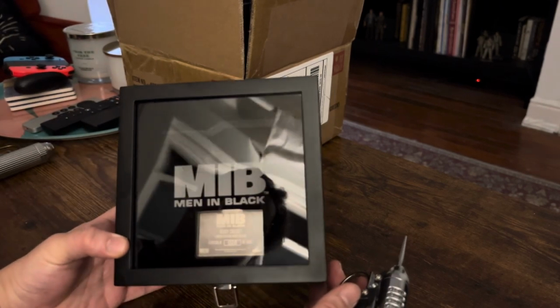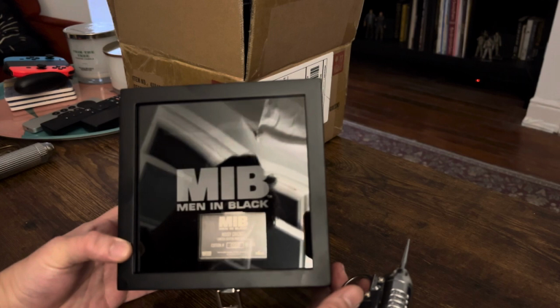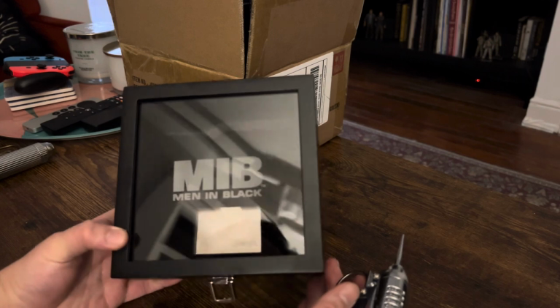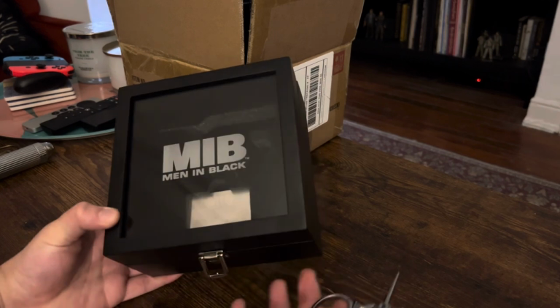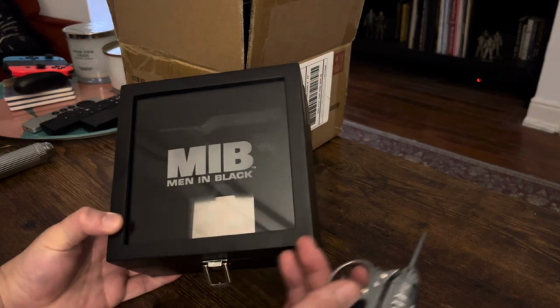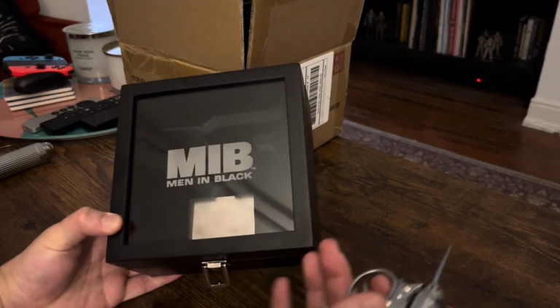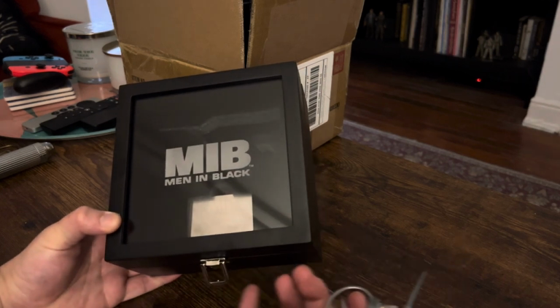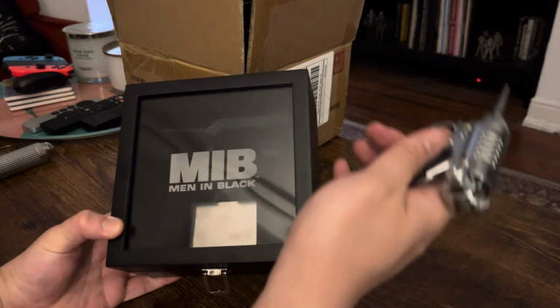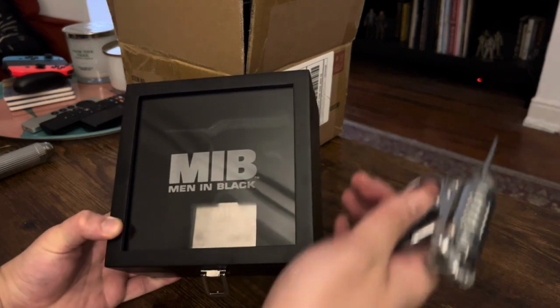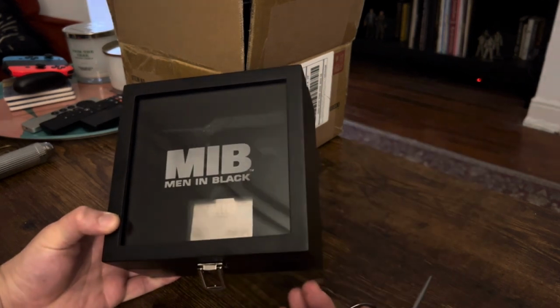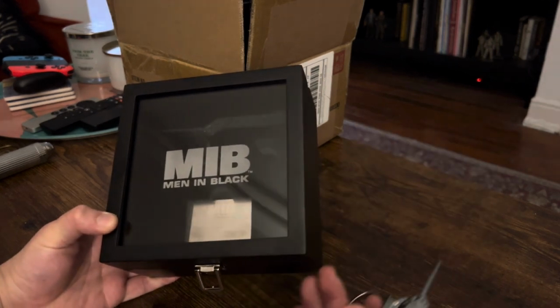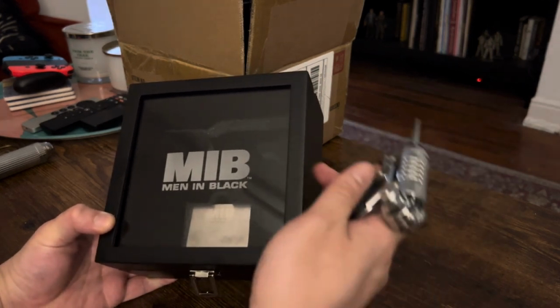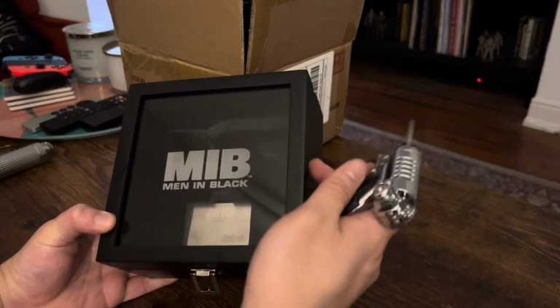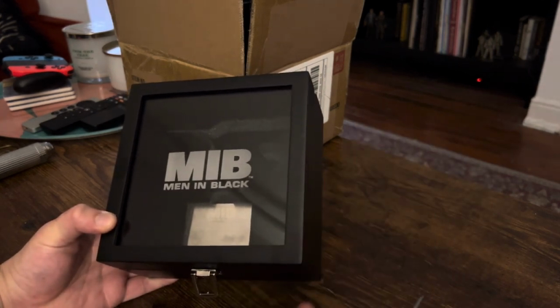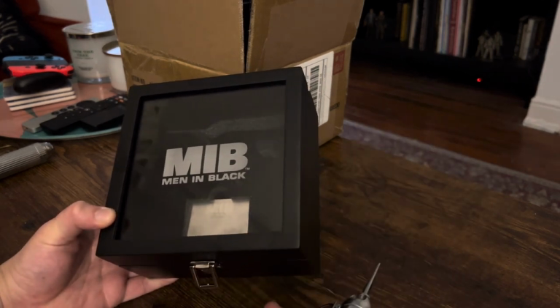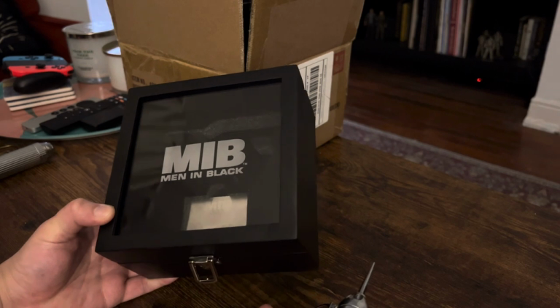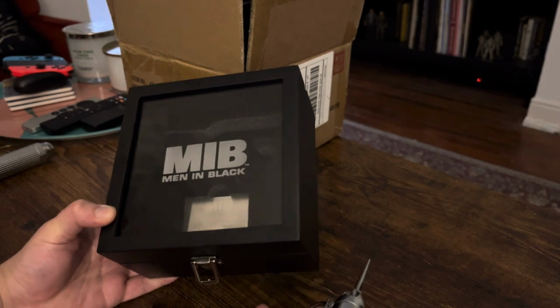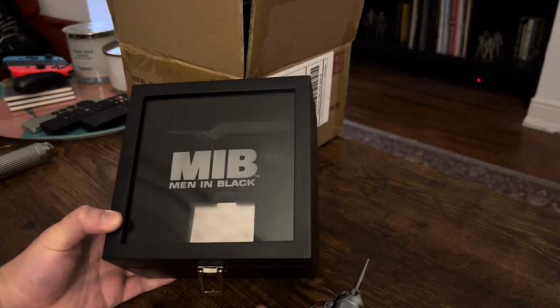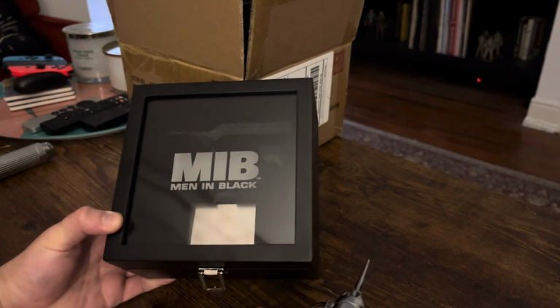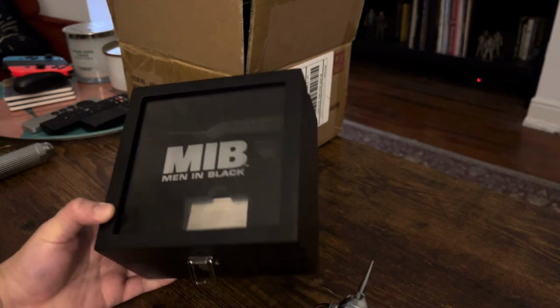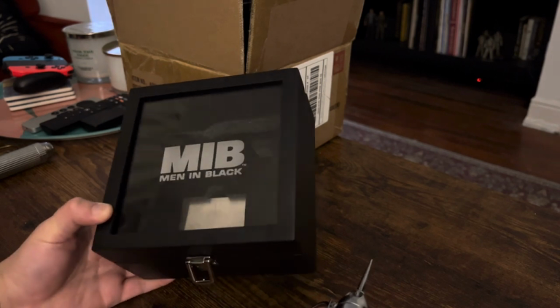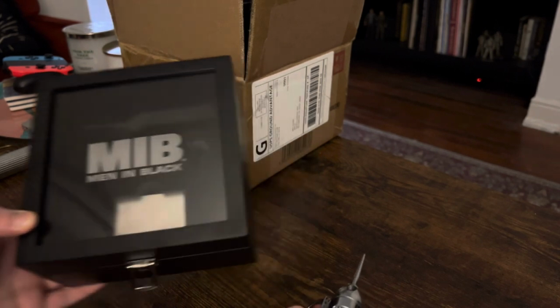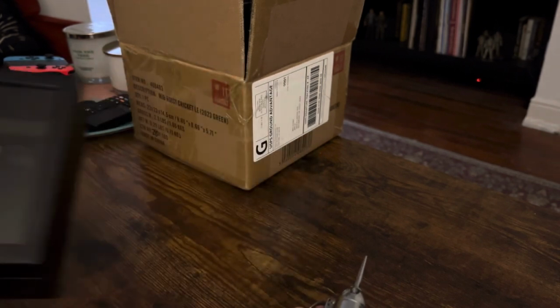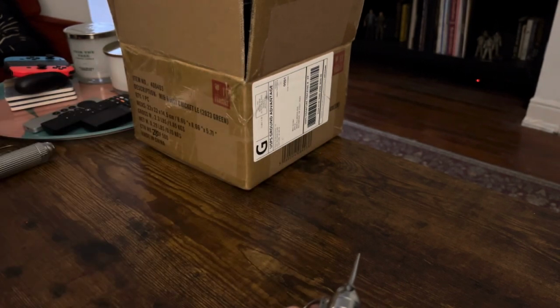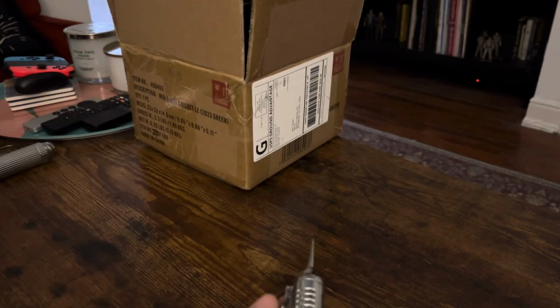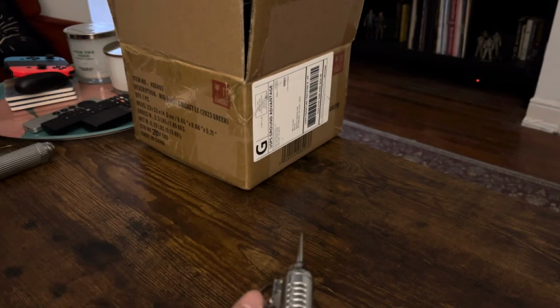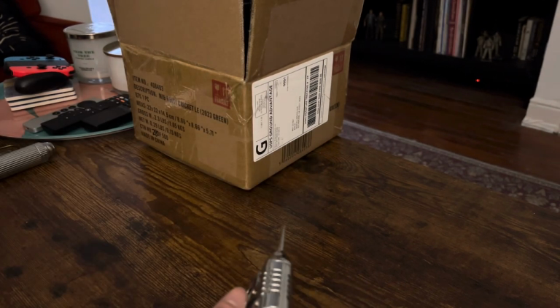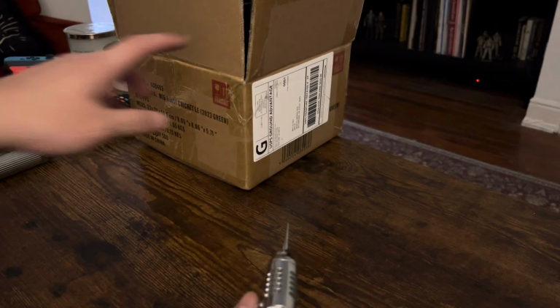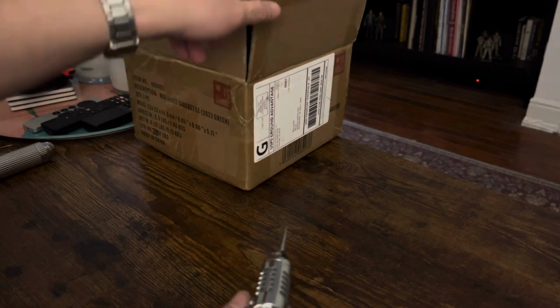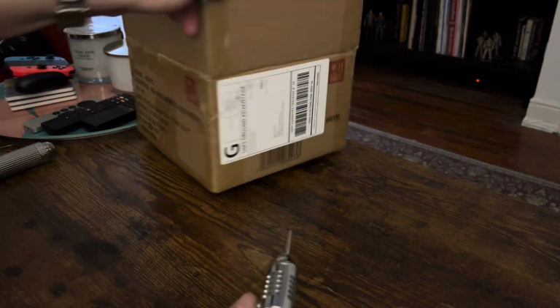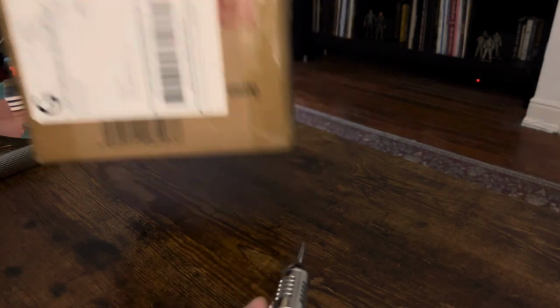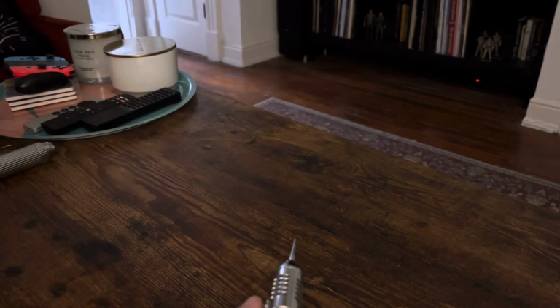I wish they had just kind of rotated this around. Not a big deal. But now I do want to go over the full arsenal.